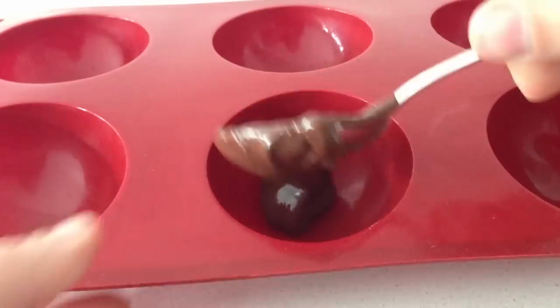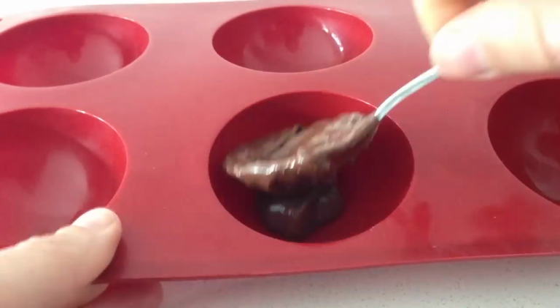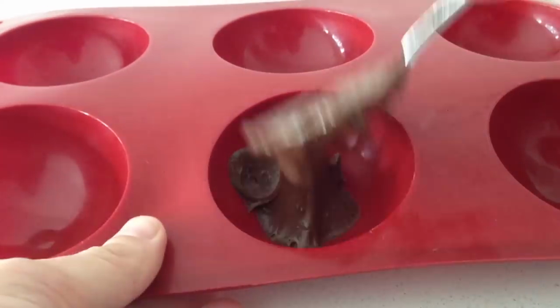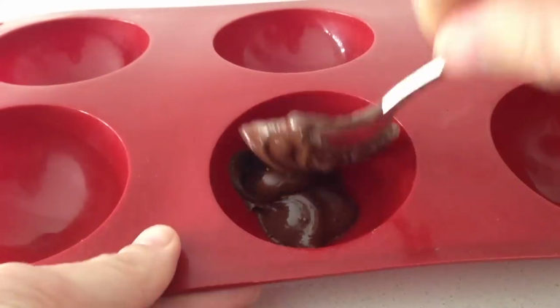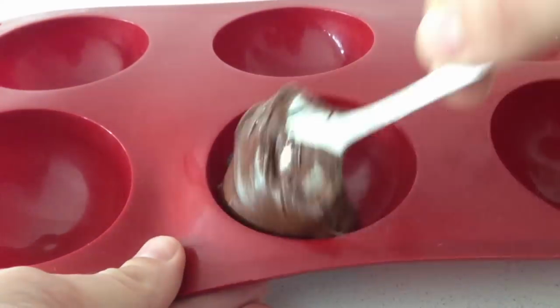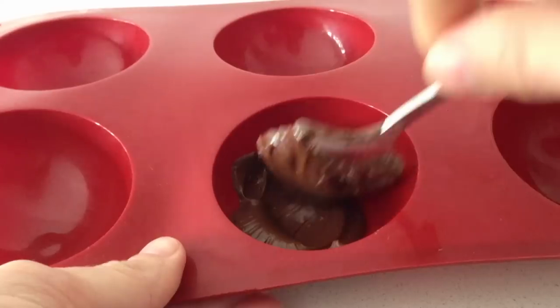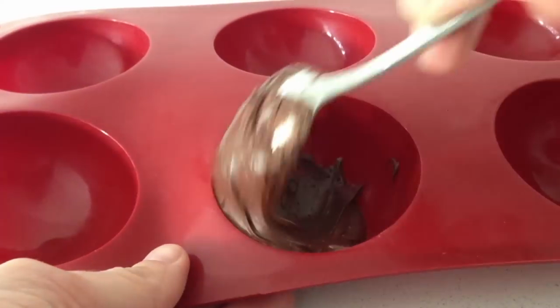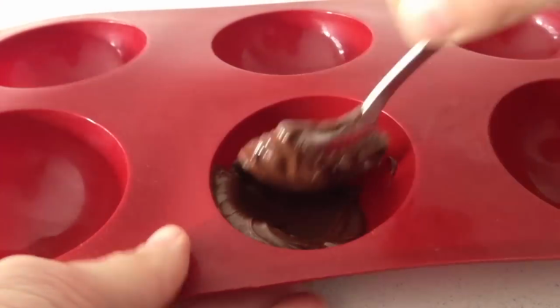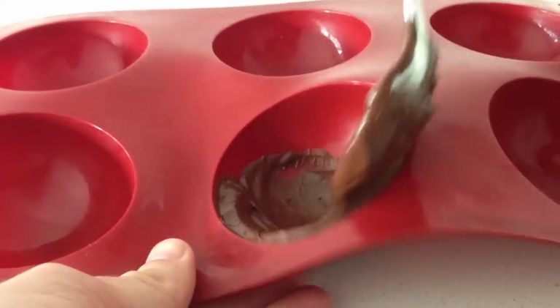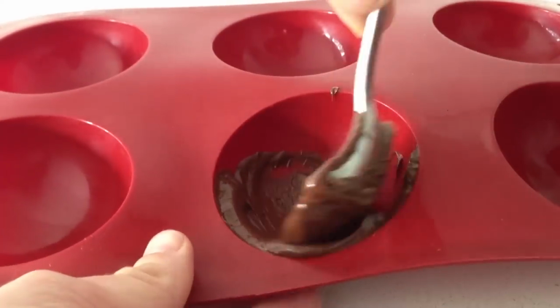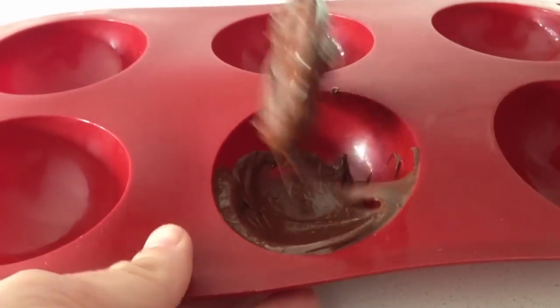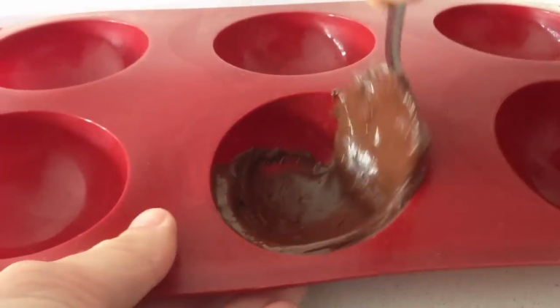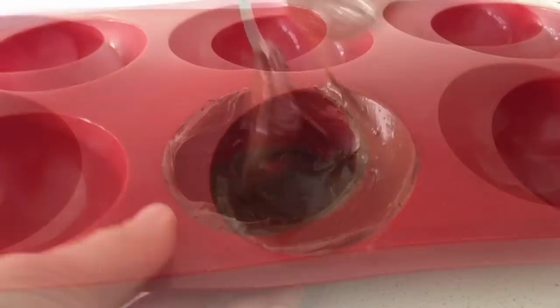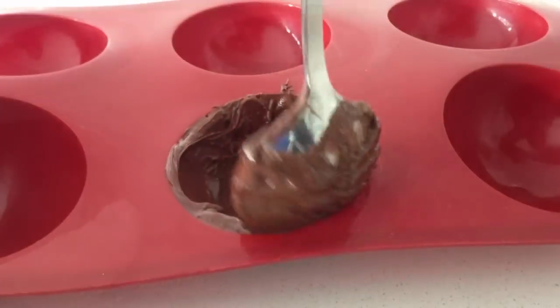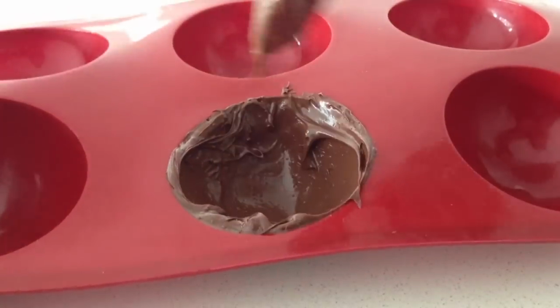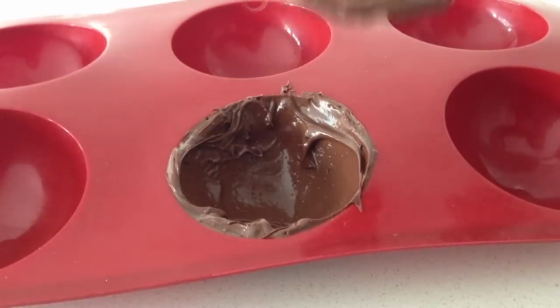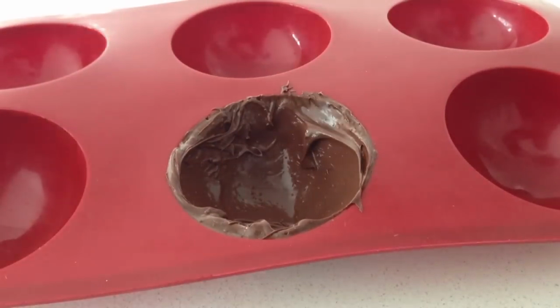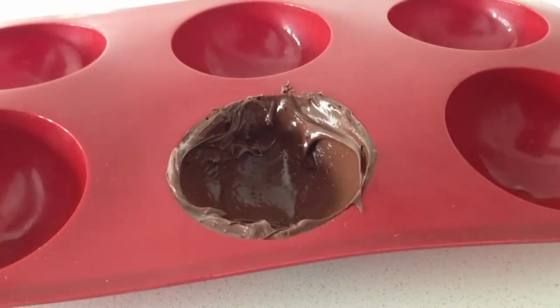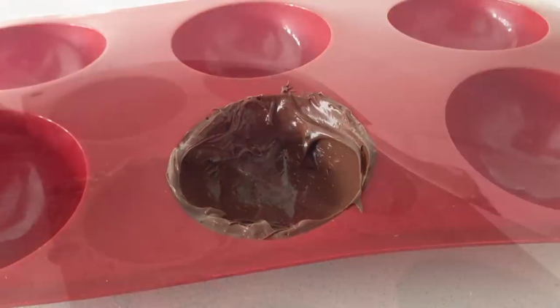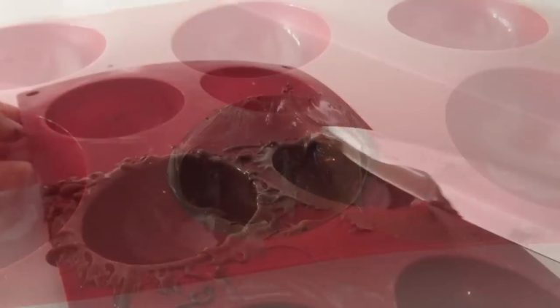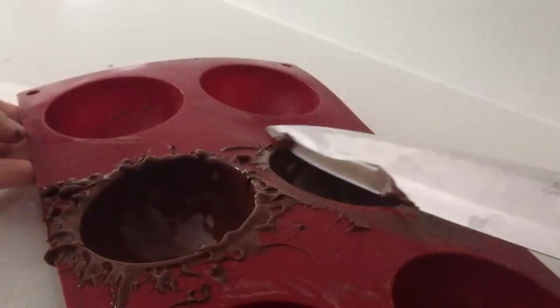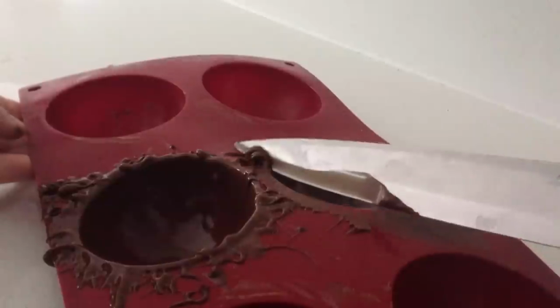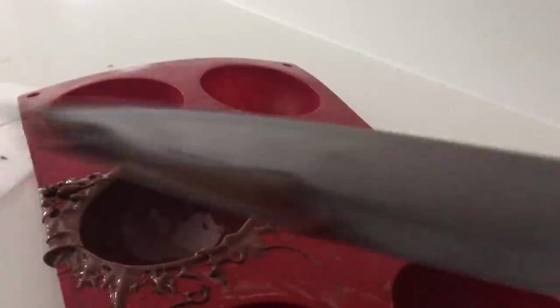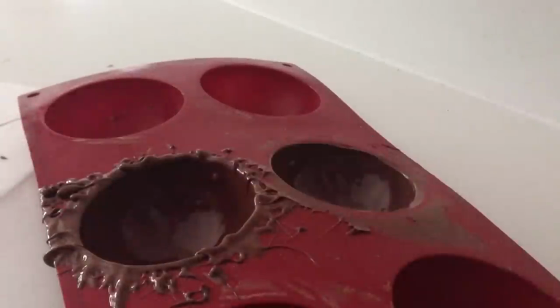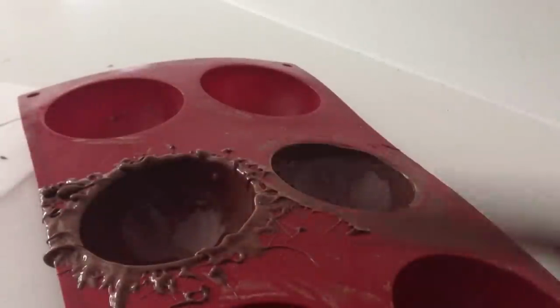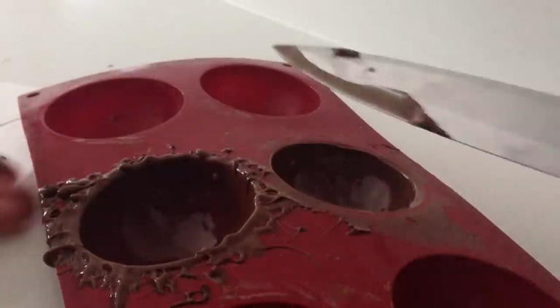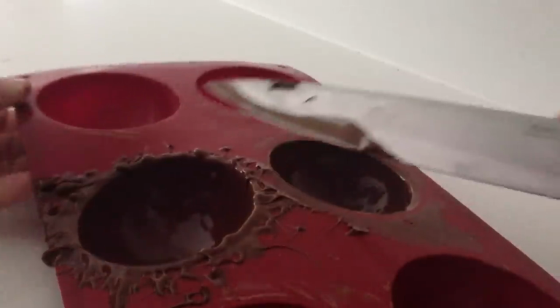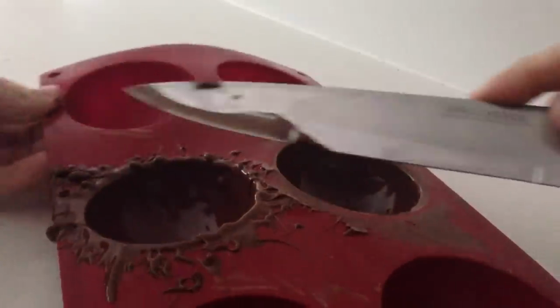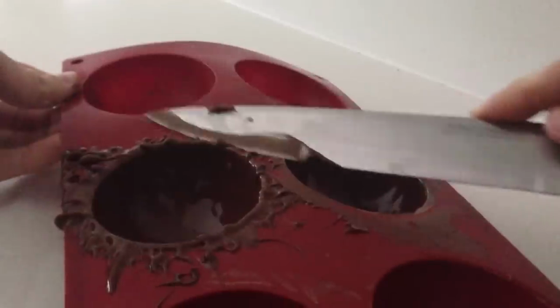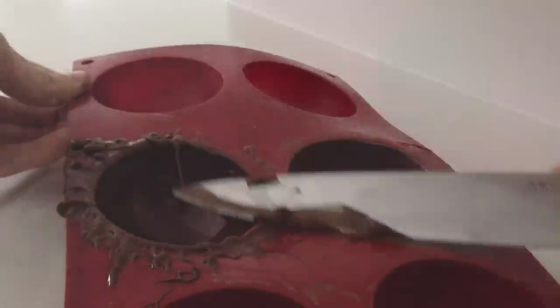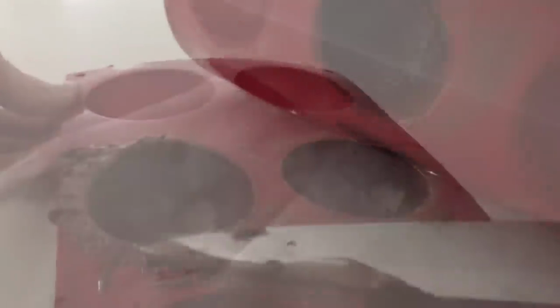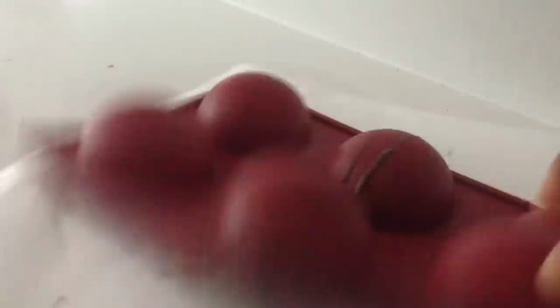Place some of your tempered chocolate into the mould and using your spoon spread it up the sides. Then shake it upside down to remove any excess chocolate, scrape off the extra from around the edges, and then leave it upside down to set.